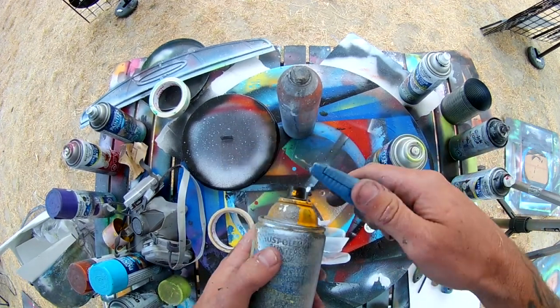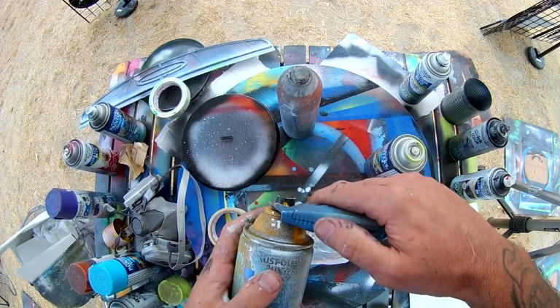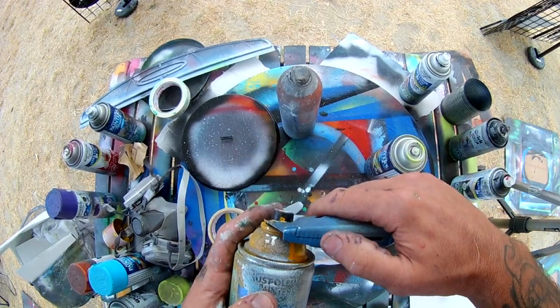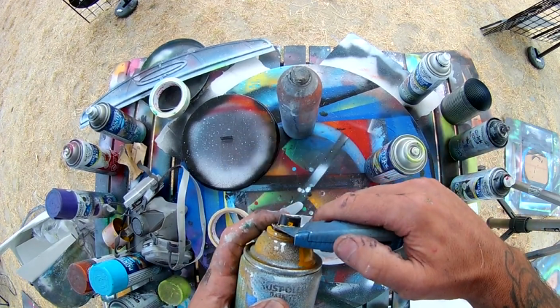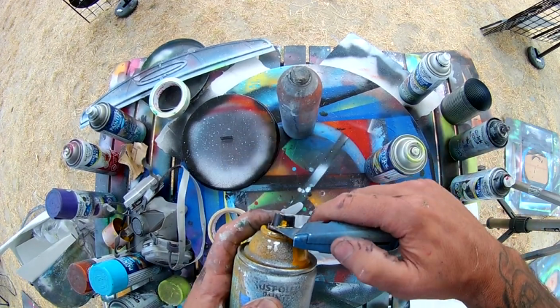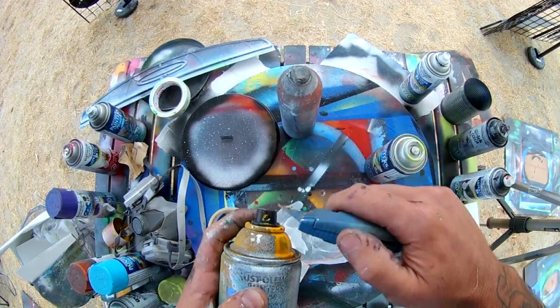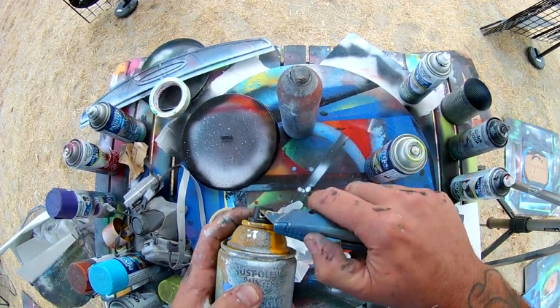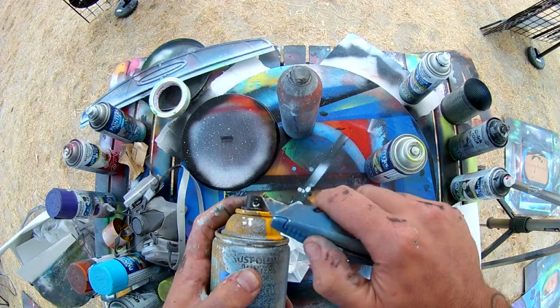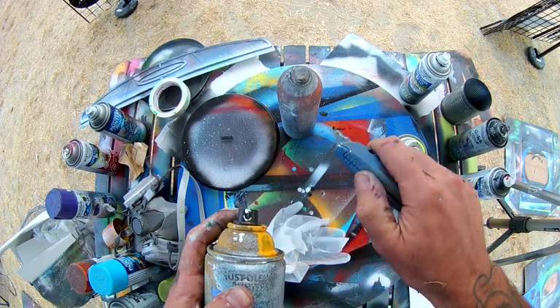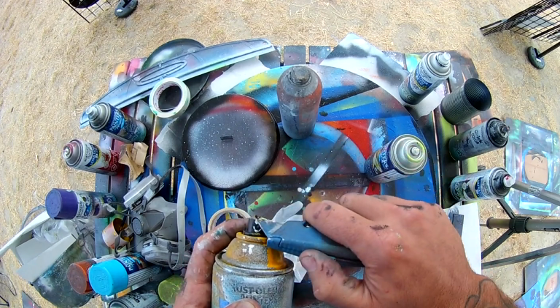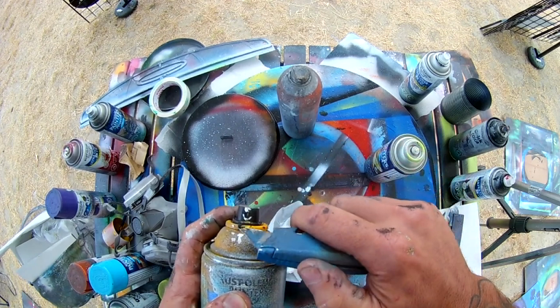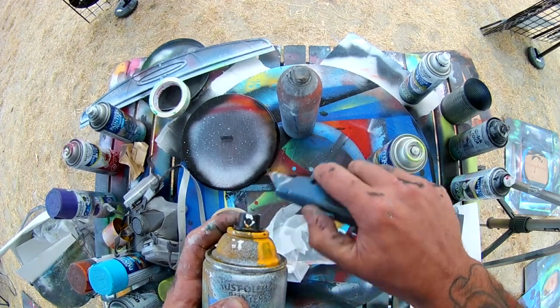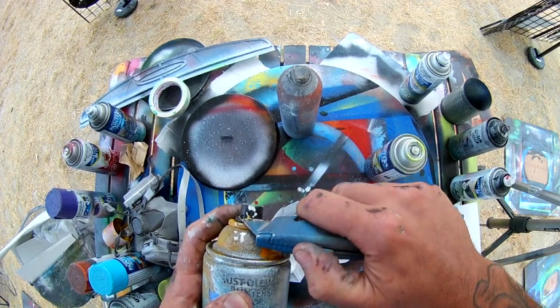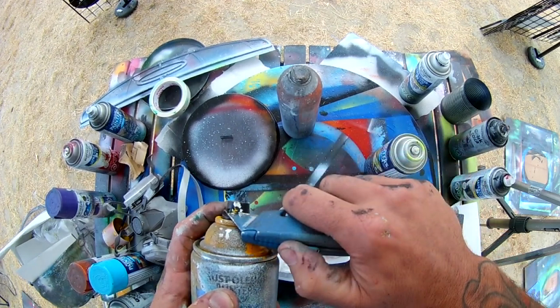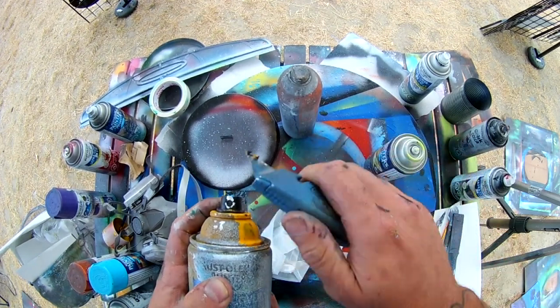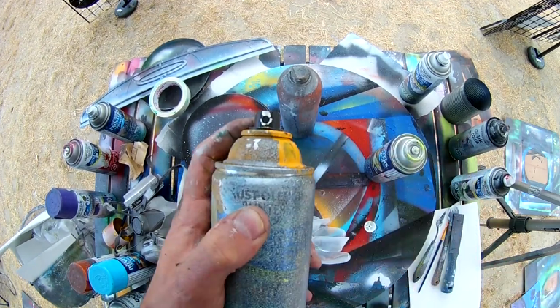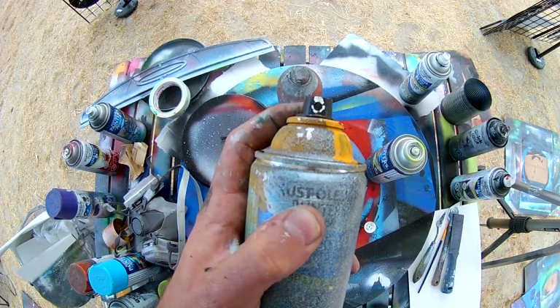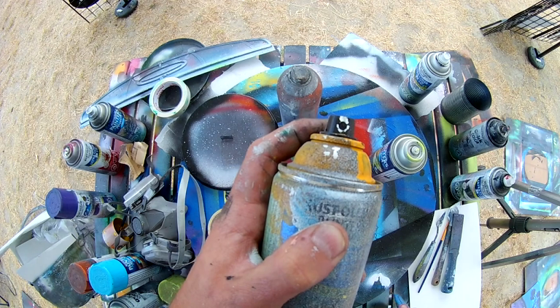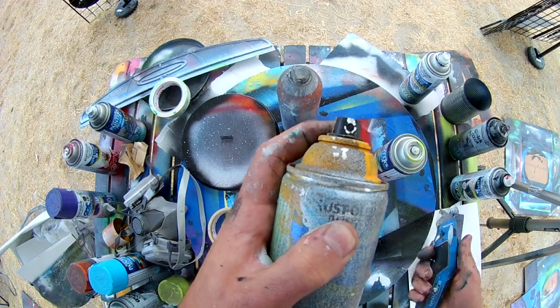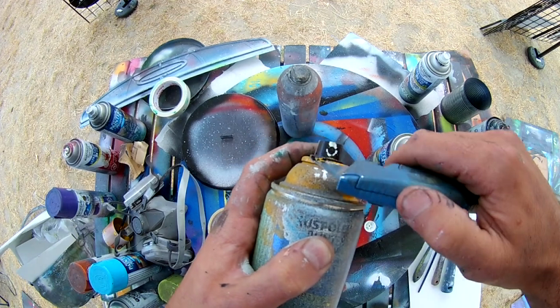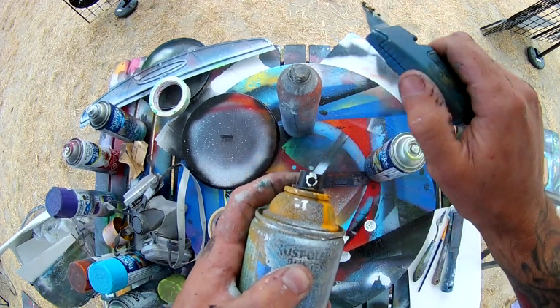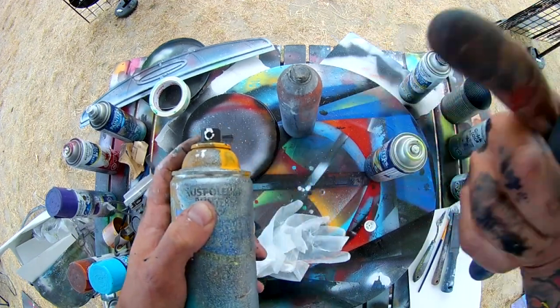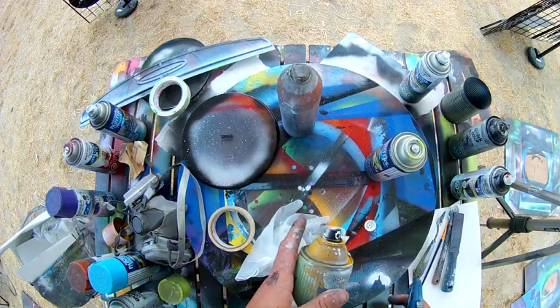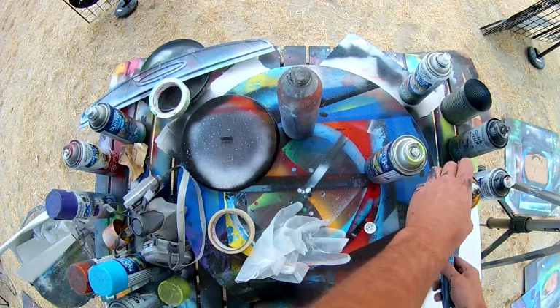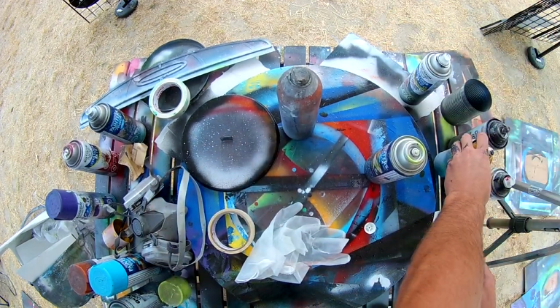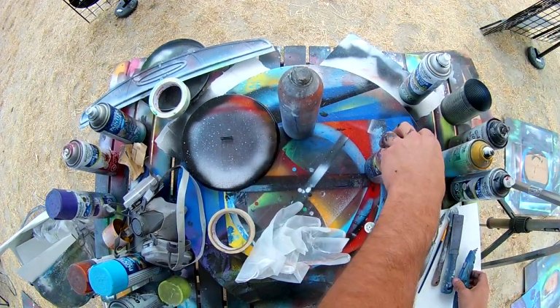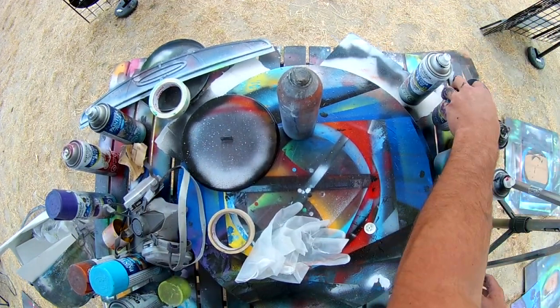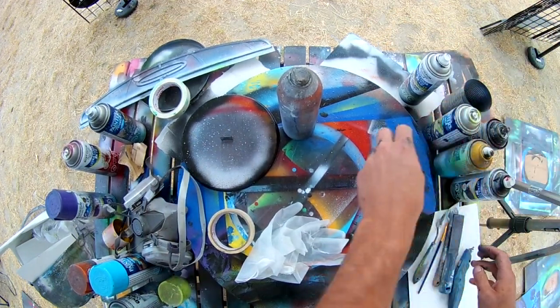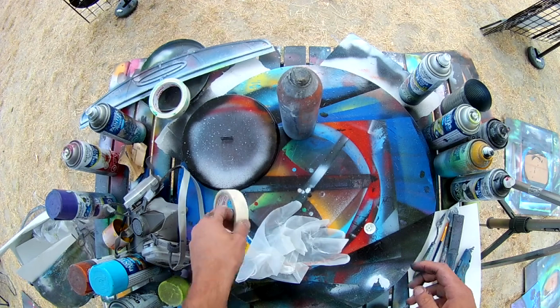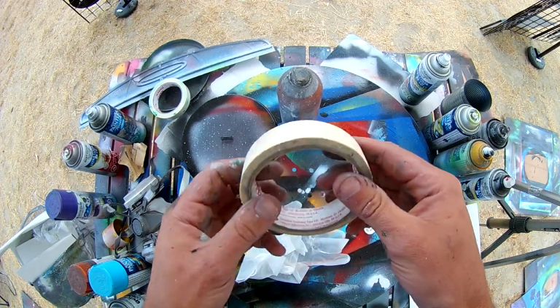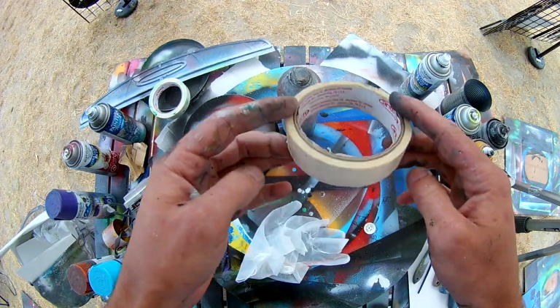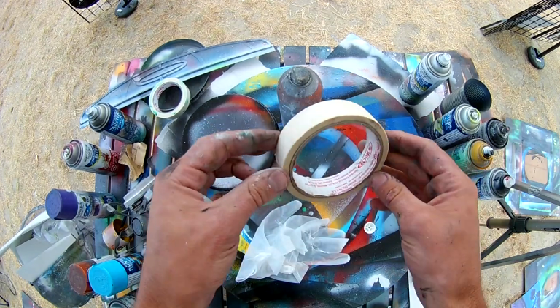Next item is just a simple X-Acto knife. I use this to keep the tips of my spray paint cans nice and clean so you get a nice even spray — just go in, cut the paint off, and you're good to go. Always cut away from you and be very careful.